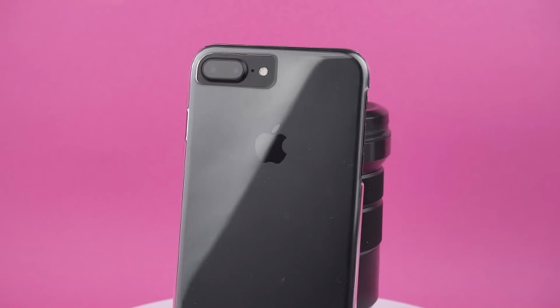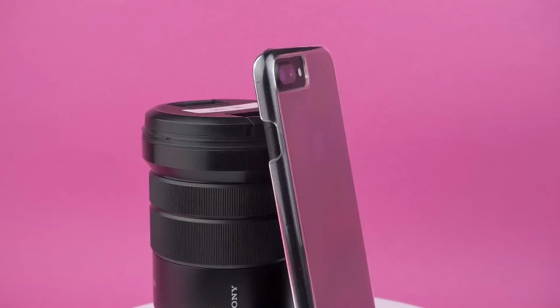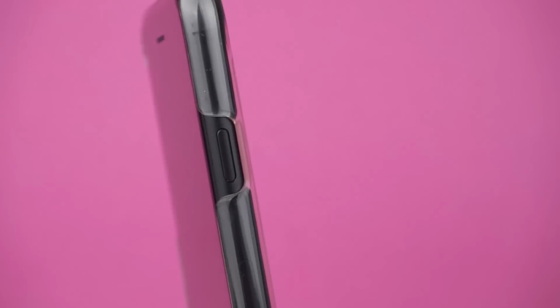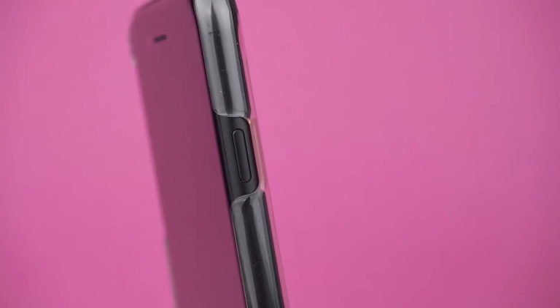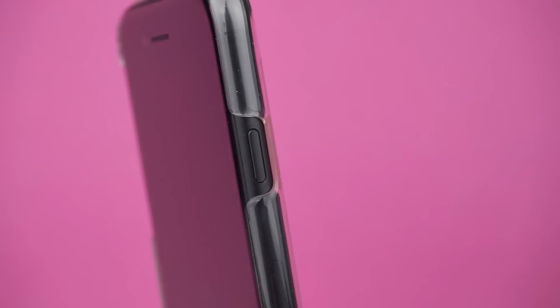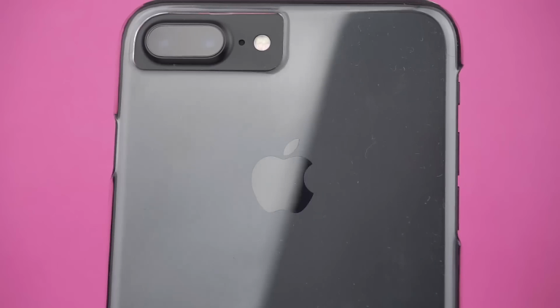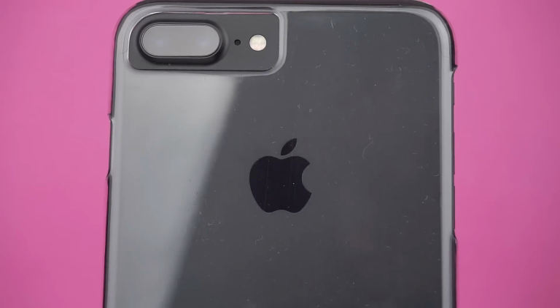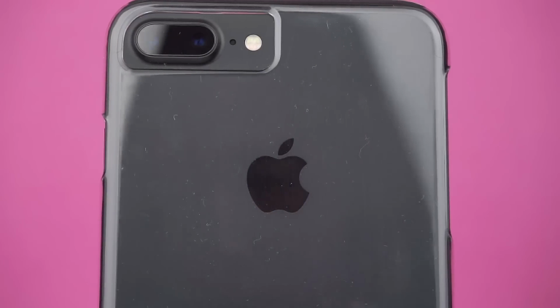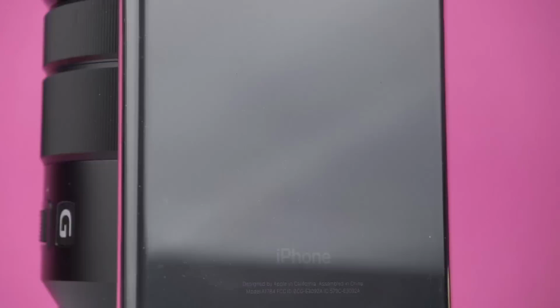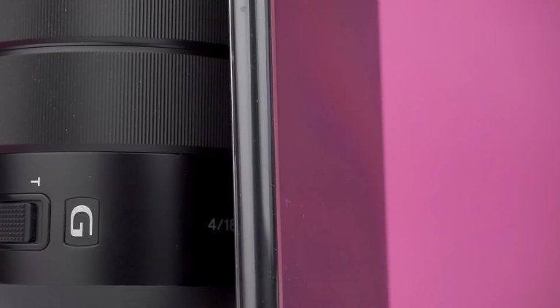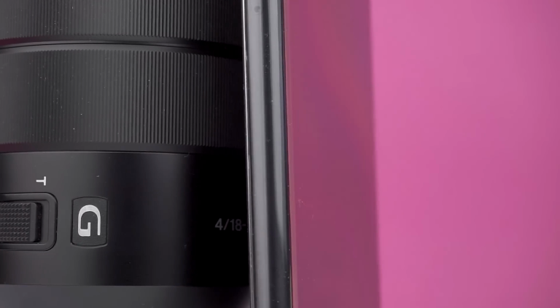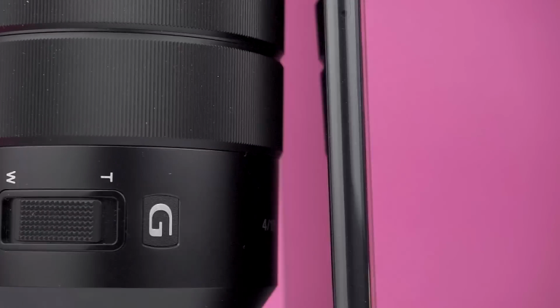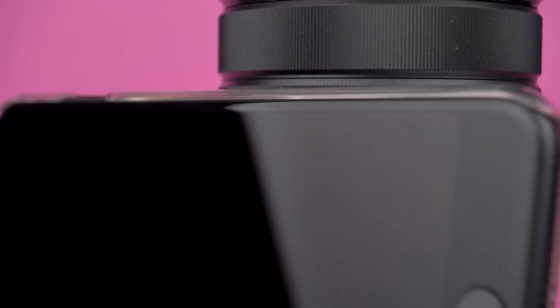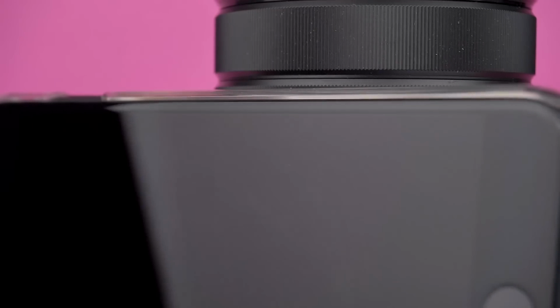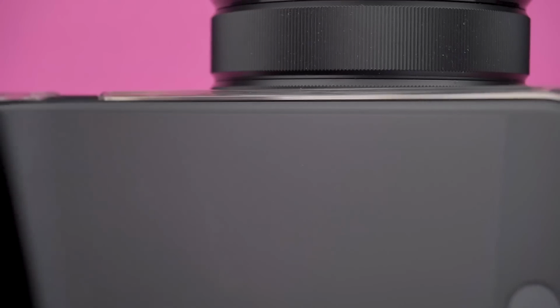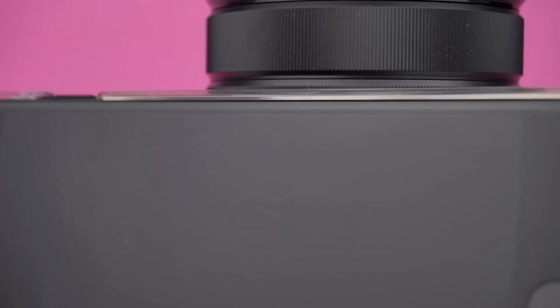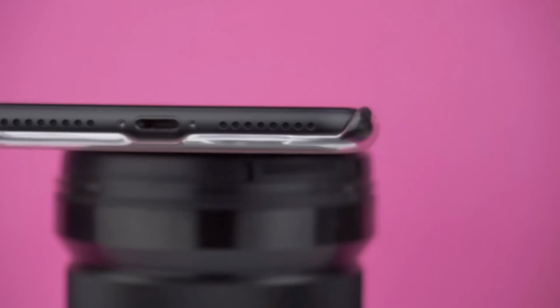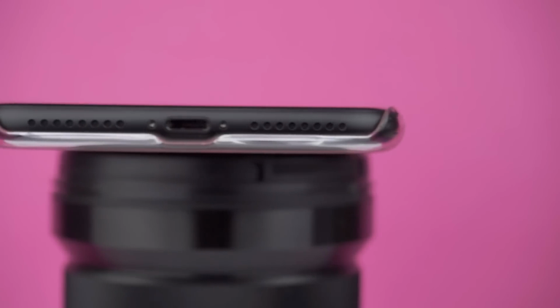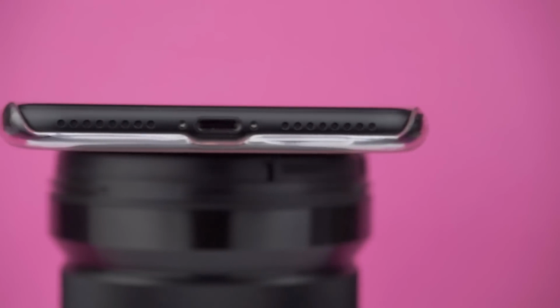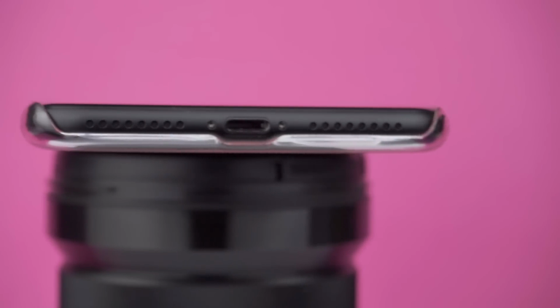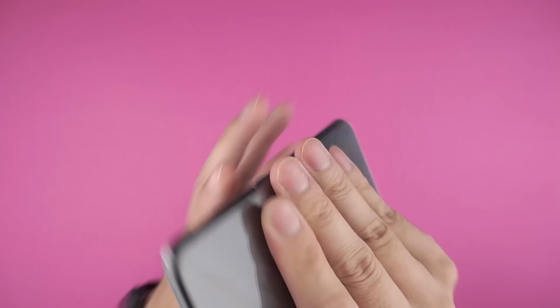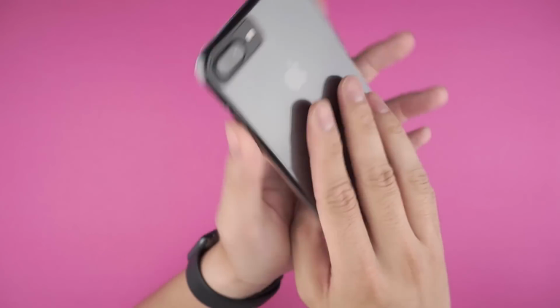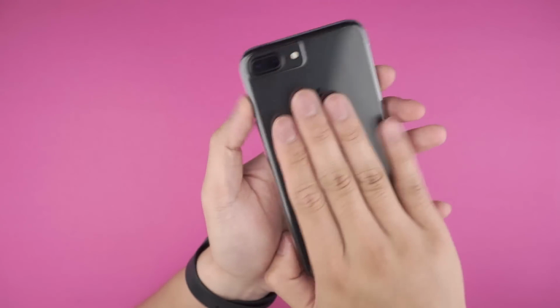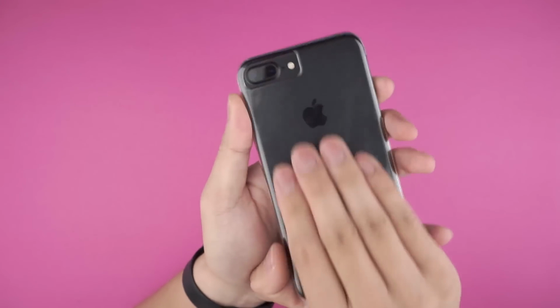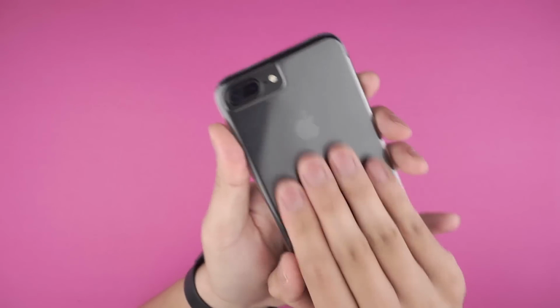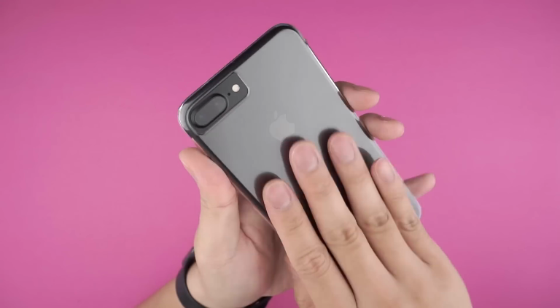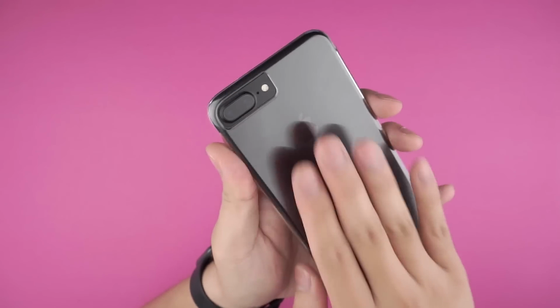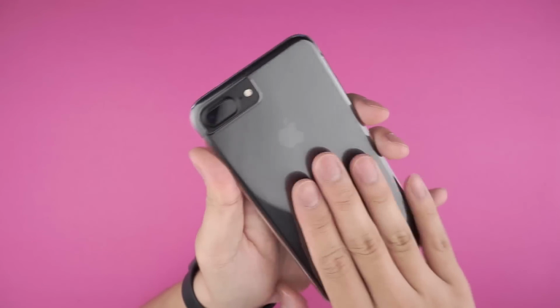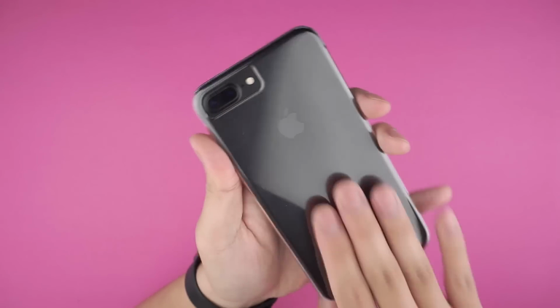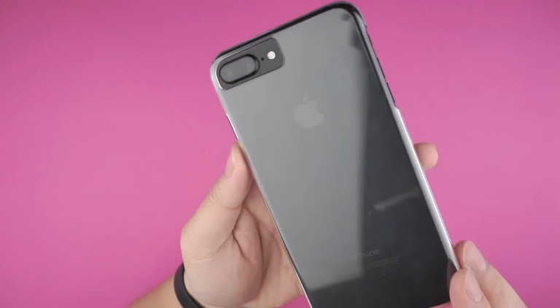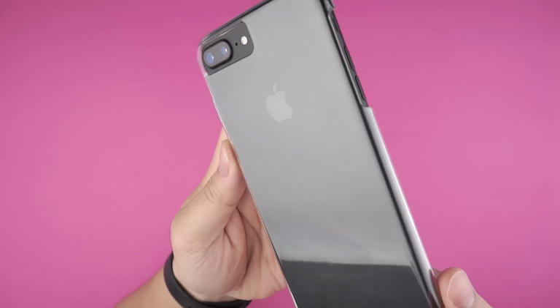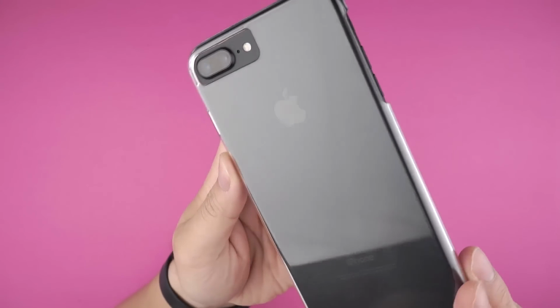The real beauty of the case is just allowing the beauty of the iPhone to shine through — the Apple logo, iPhone text, and just the clean matte back look. What I love most is that it's unbranded, so there's nothing obstructing the iPhone. In the hand, it doesn't add much grip.